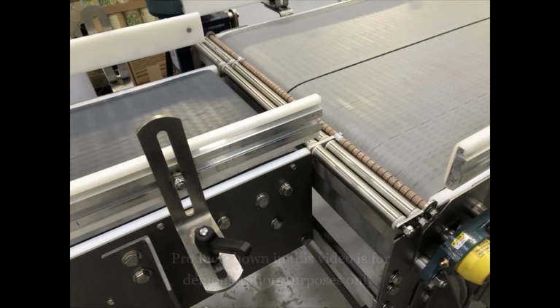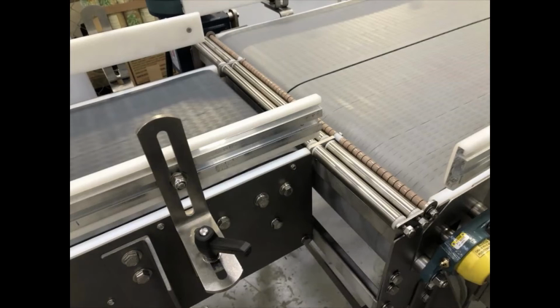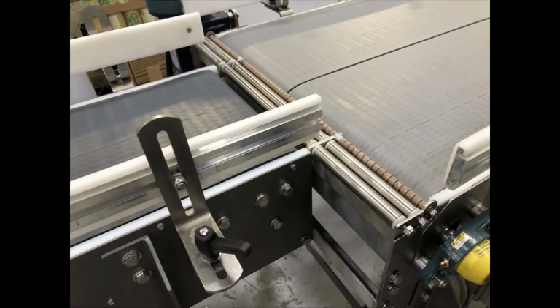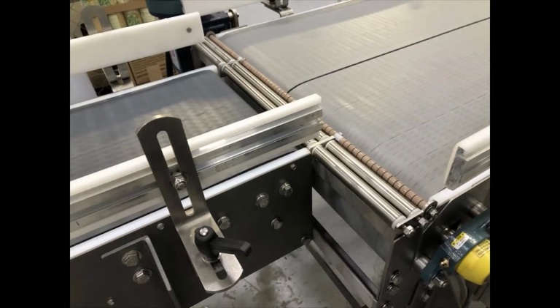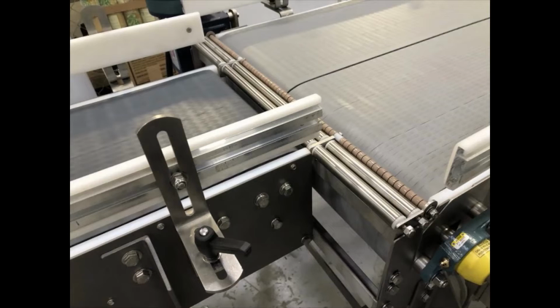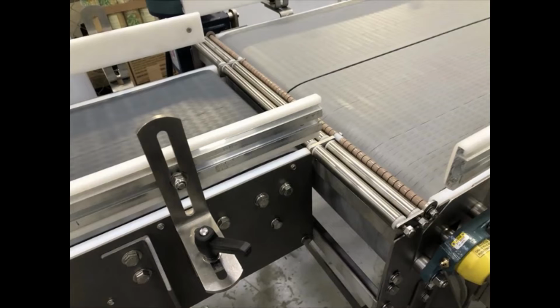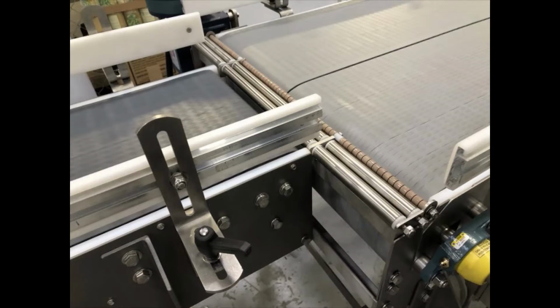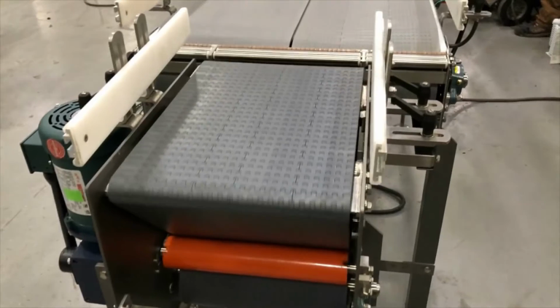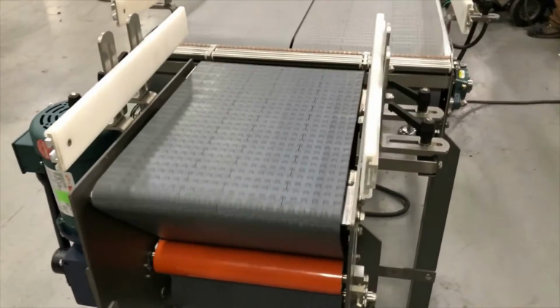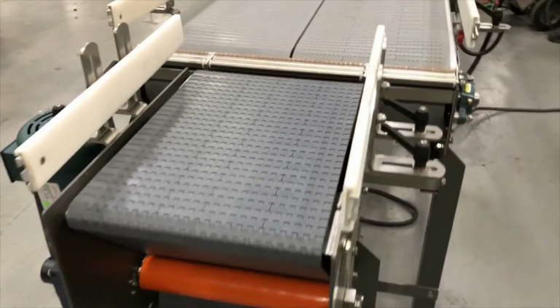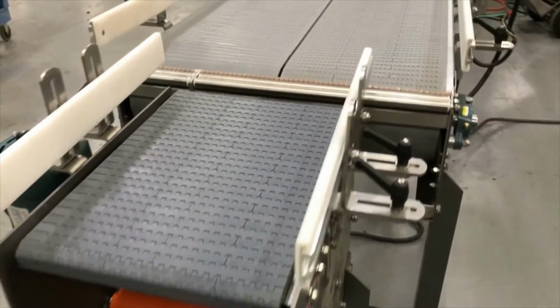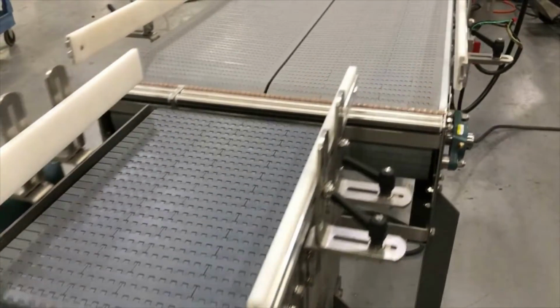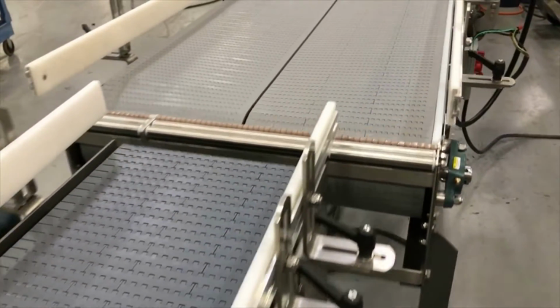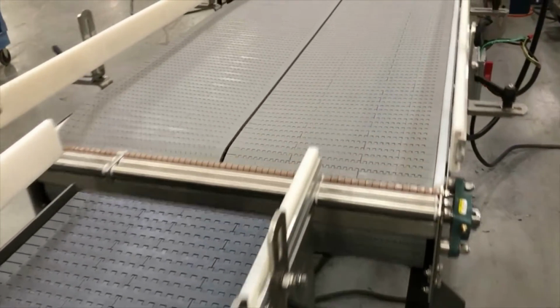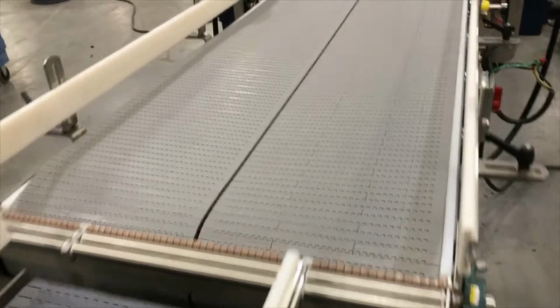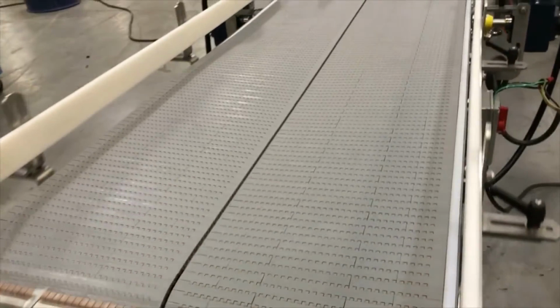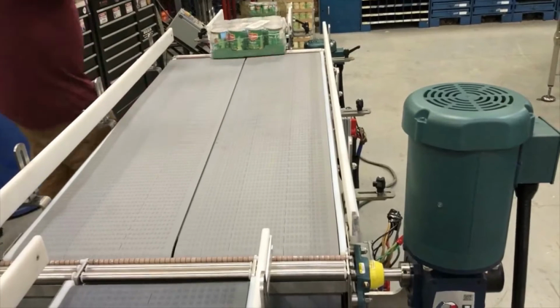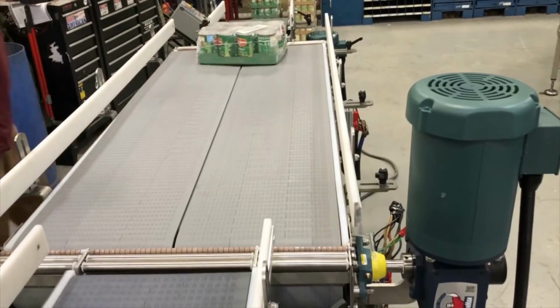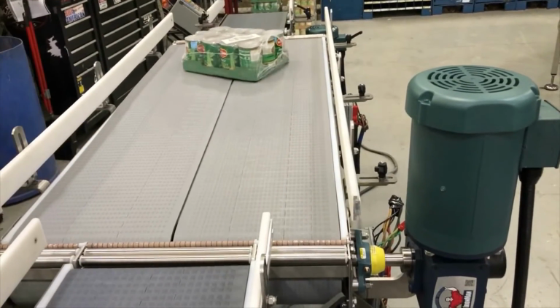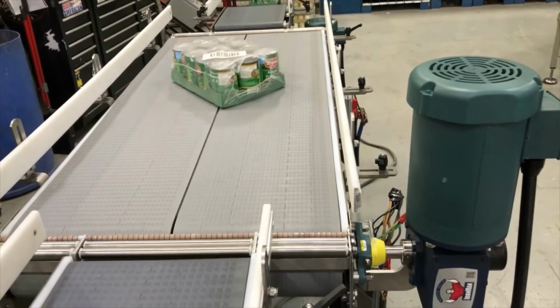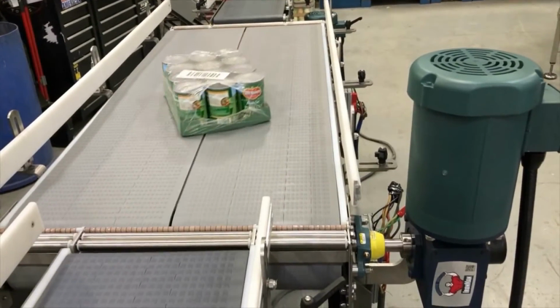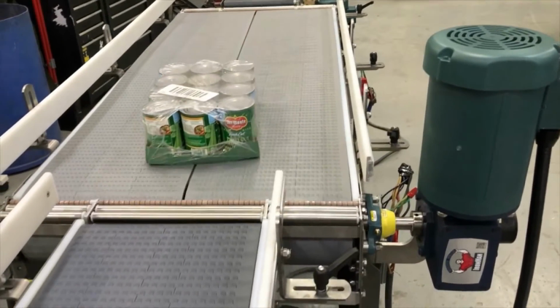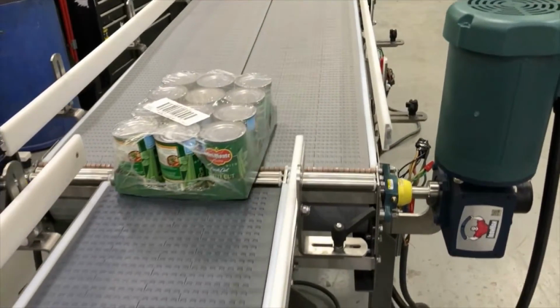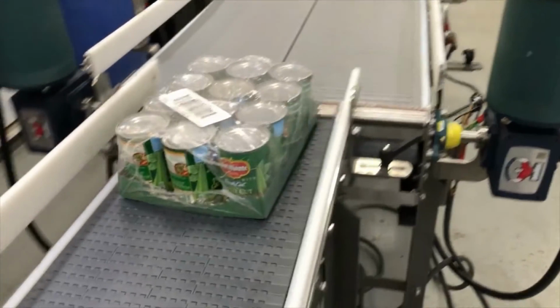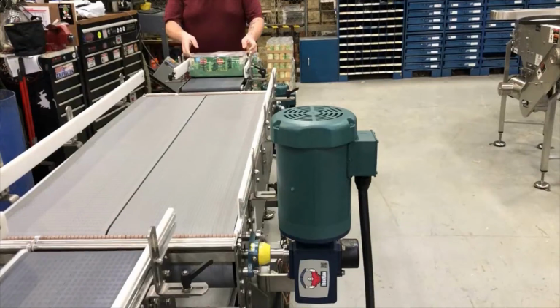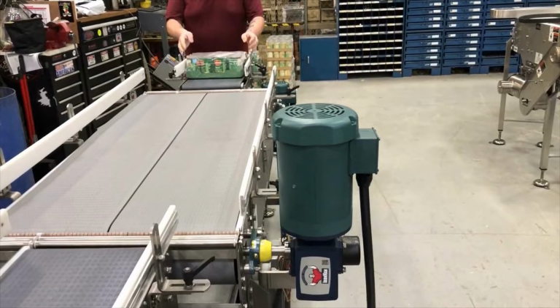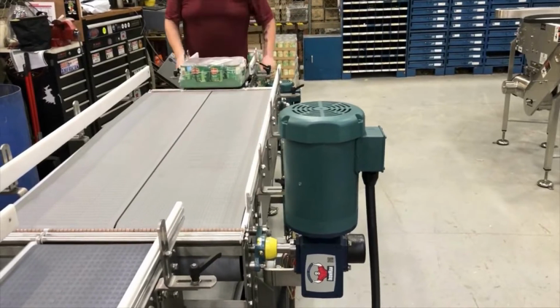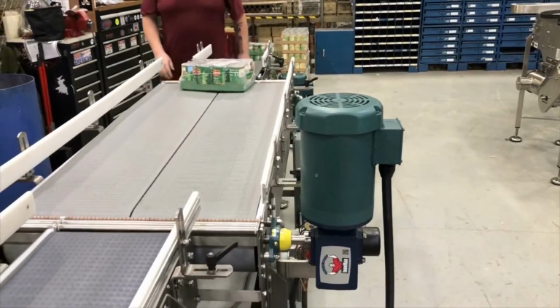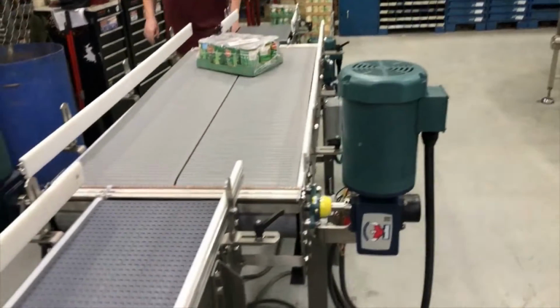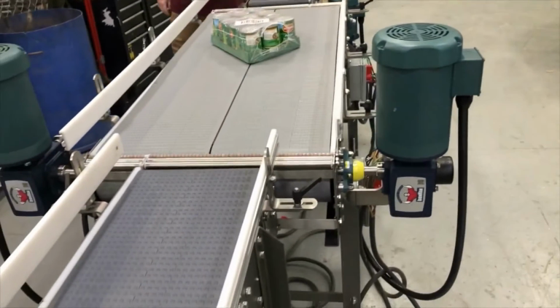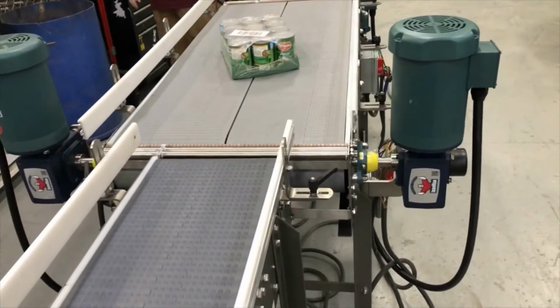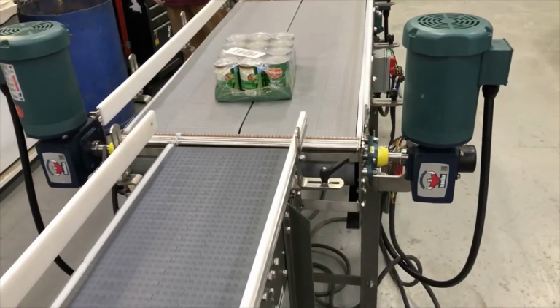The trays discharge onto the first conveyor that increases the gap between trays needed for a tray rotation ahead. A consecutive dual-lane product-turning conveyor rotates the trays 90 degrees to reorient product narrow-side leading.